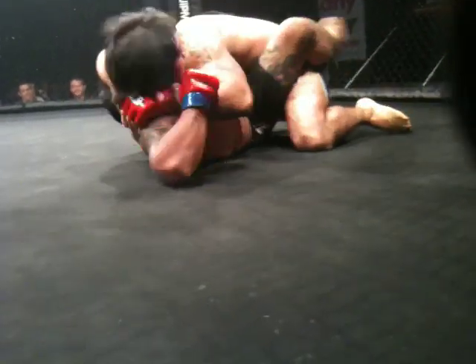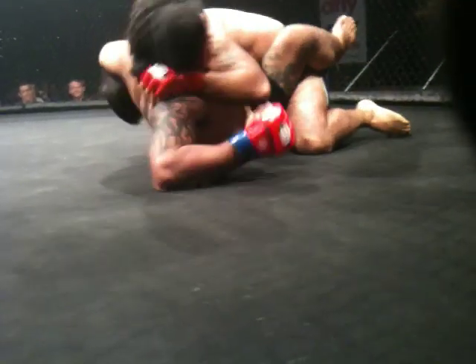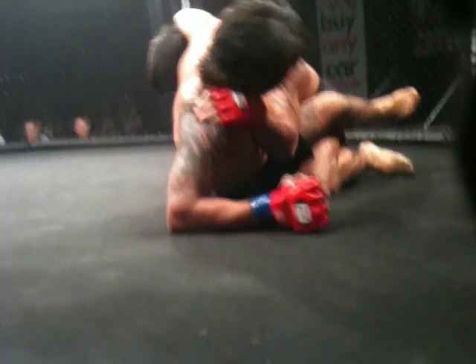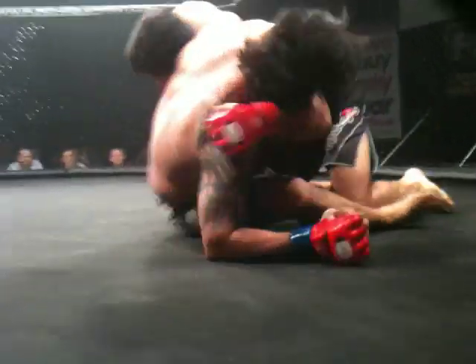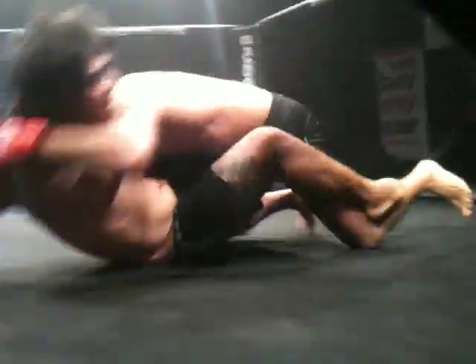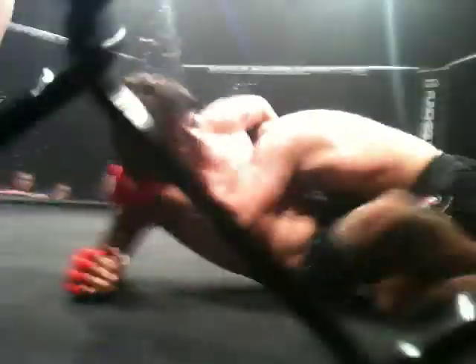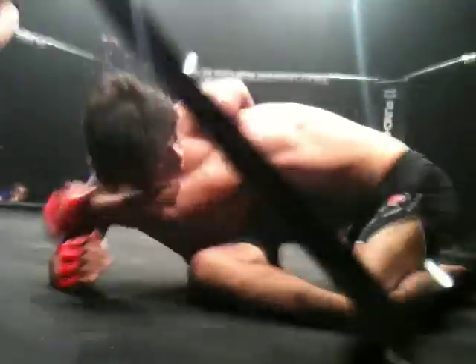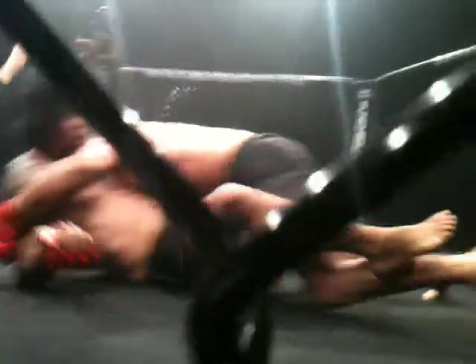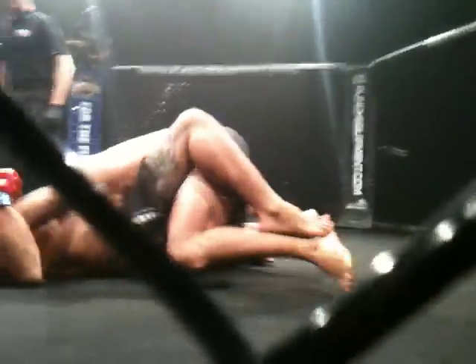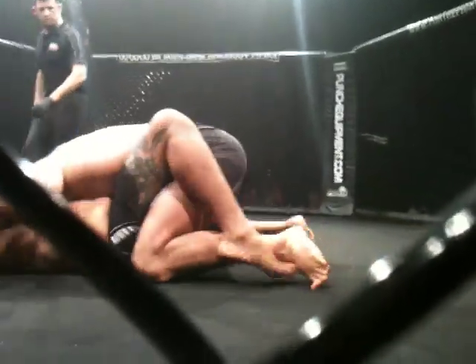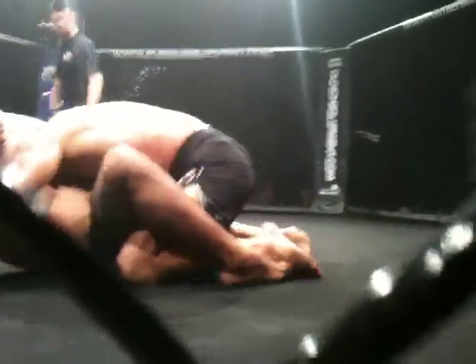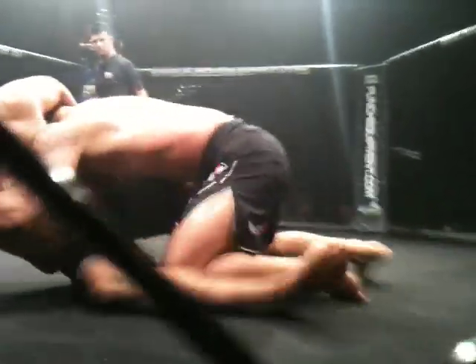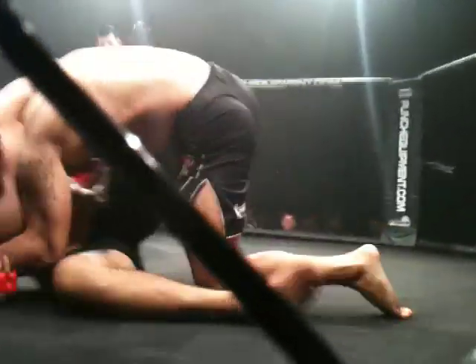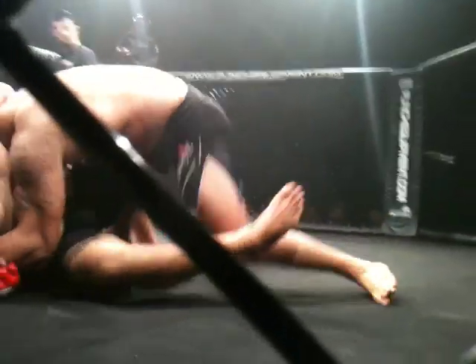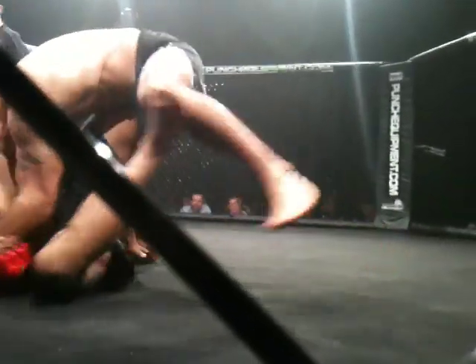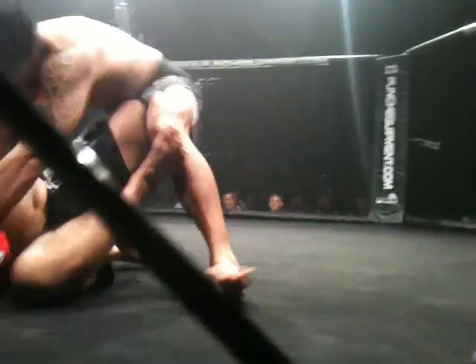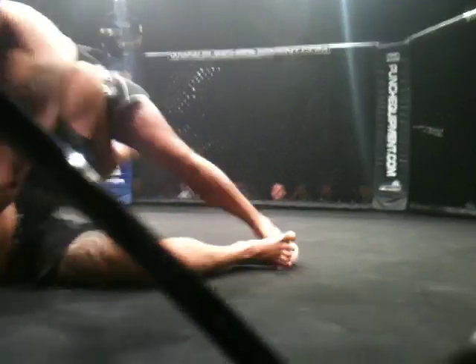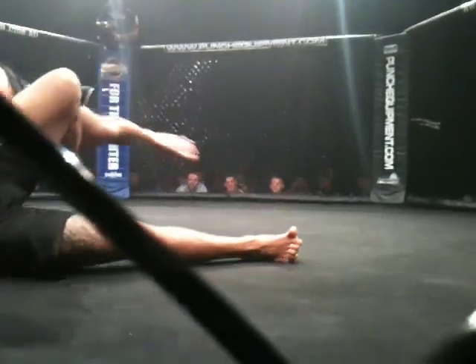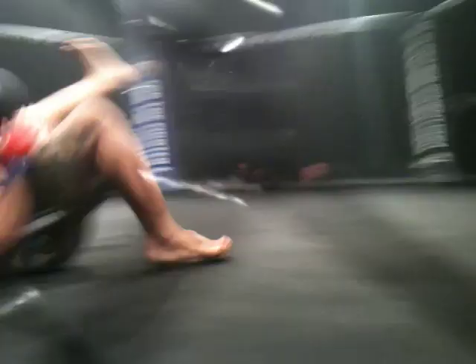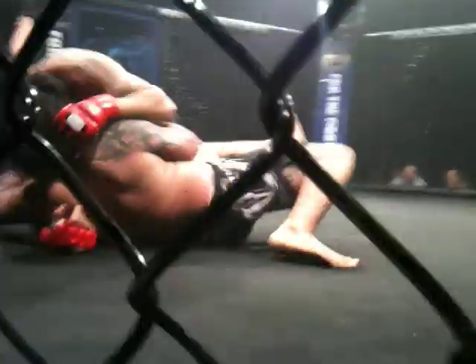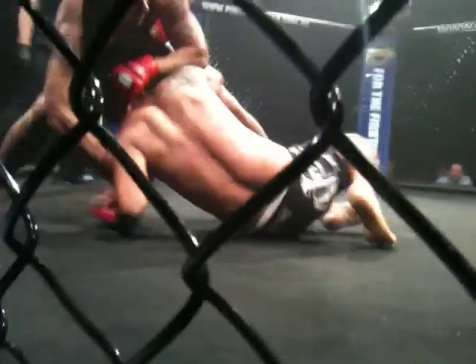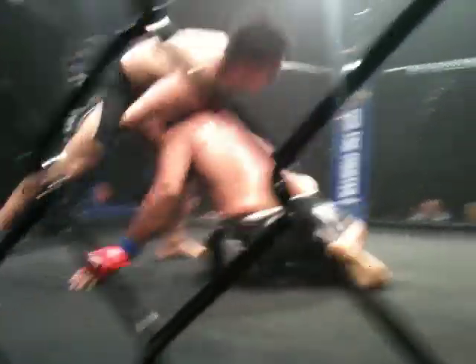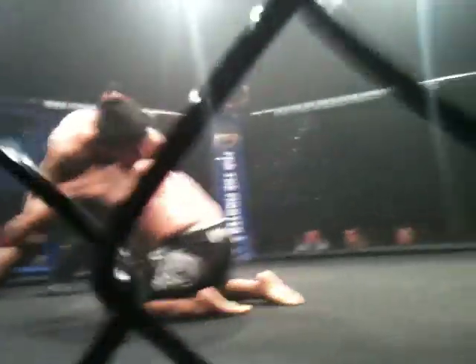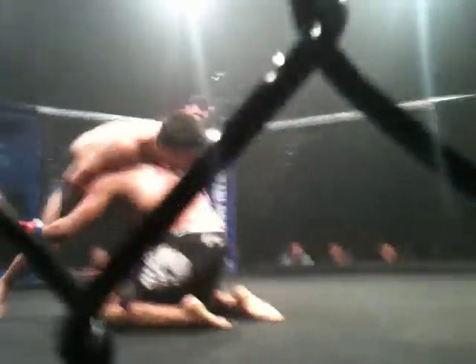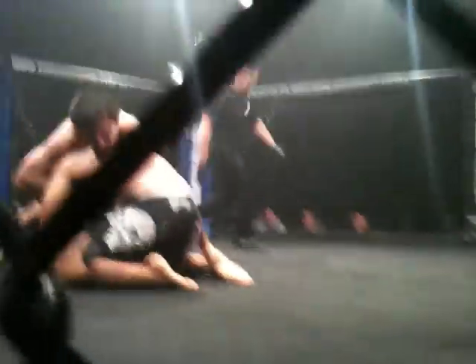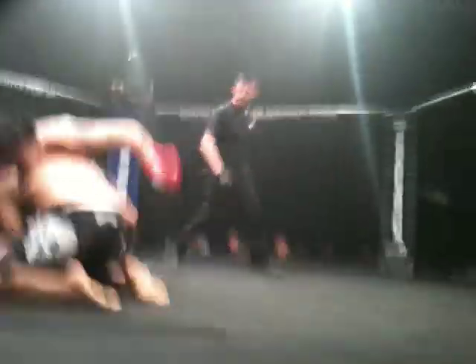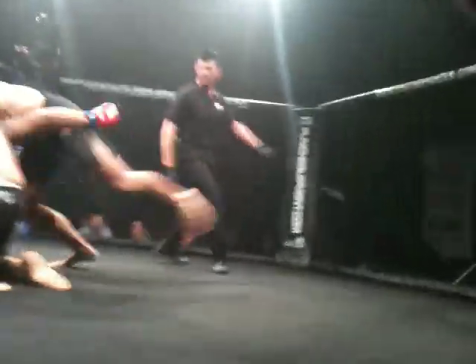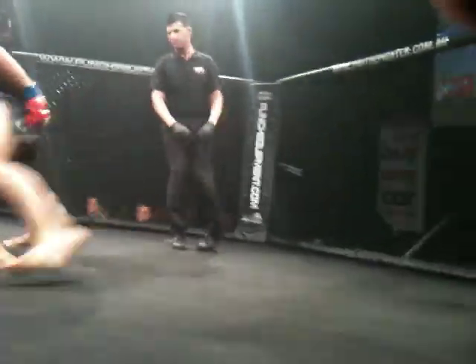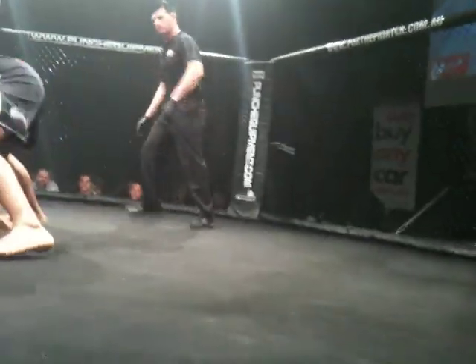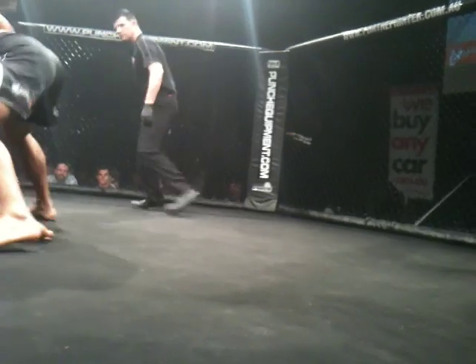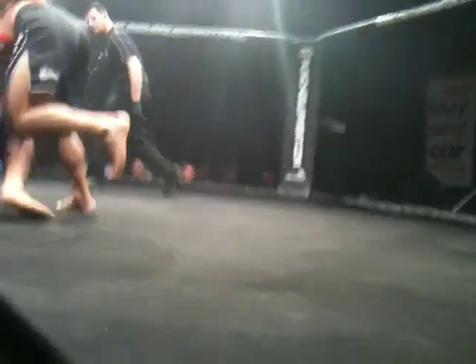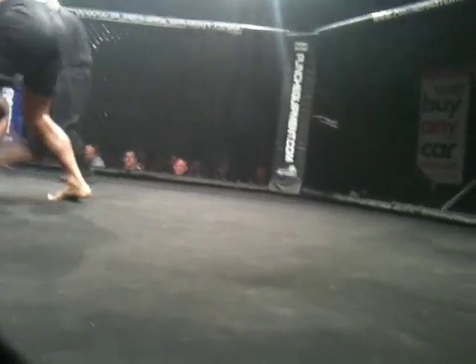Forearm across his face. Corey, listen. Heavy, heavy, heavy. Arms back, legs back.